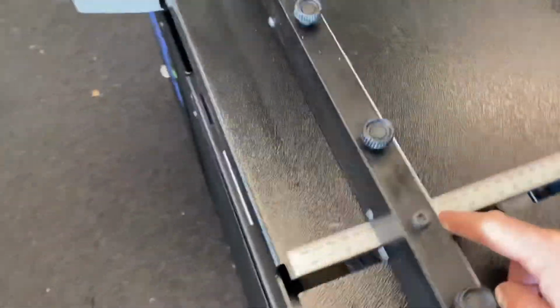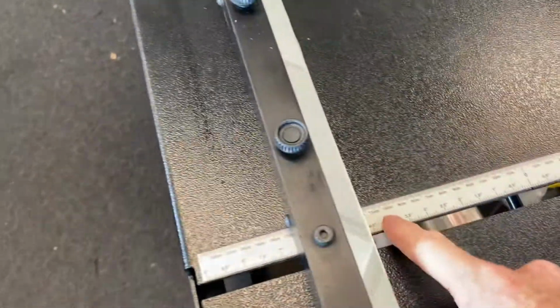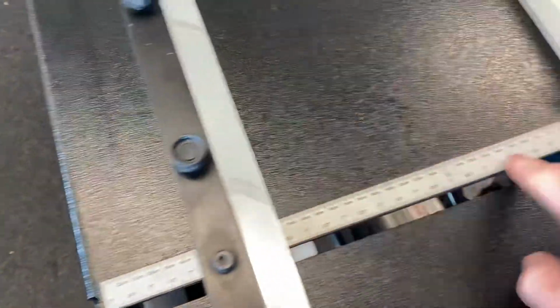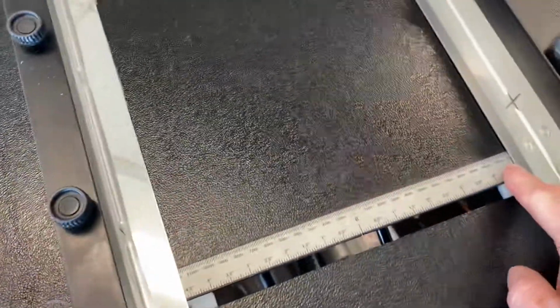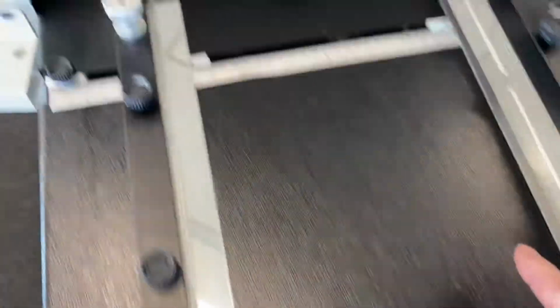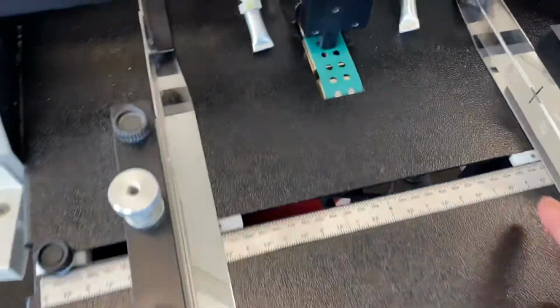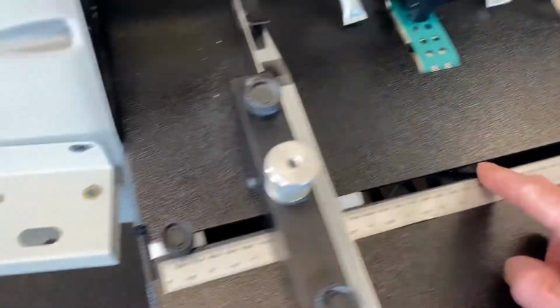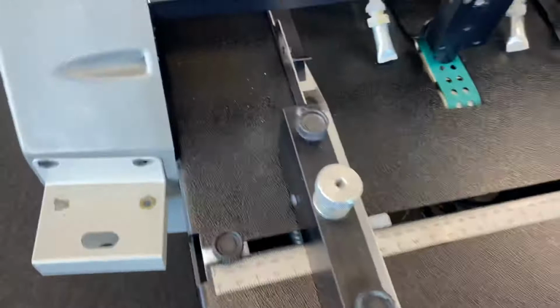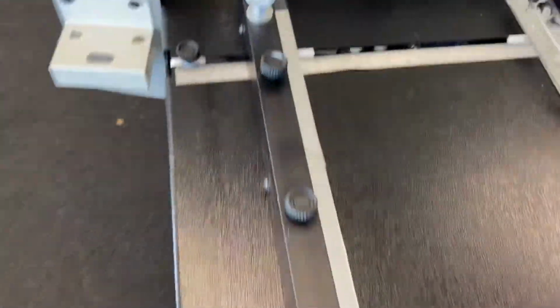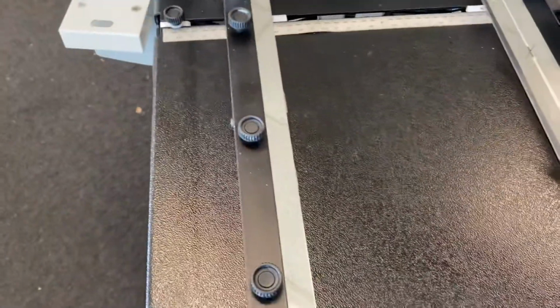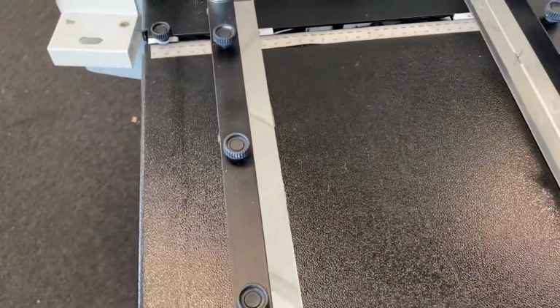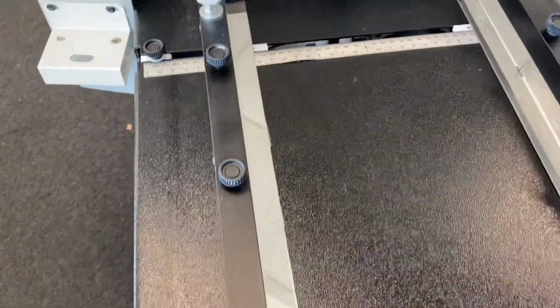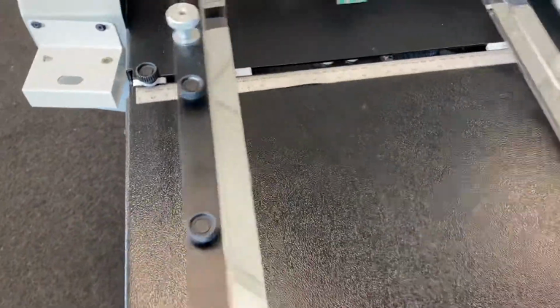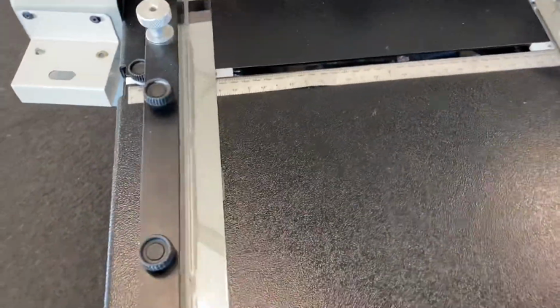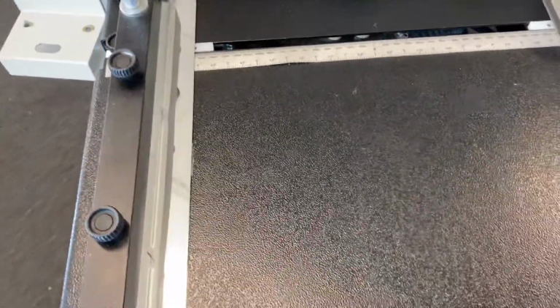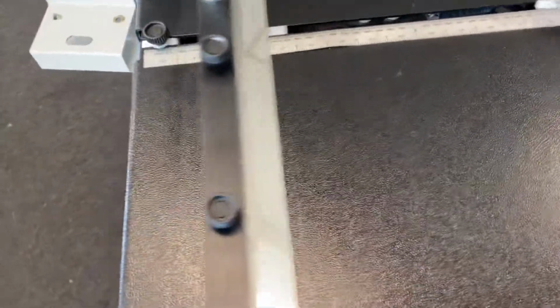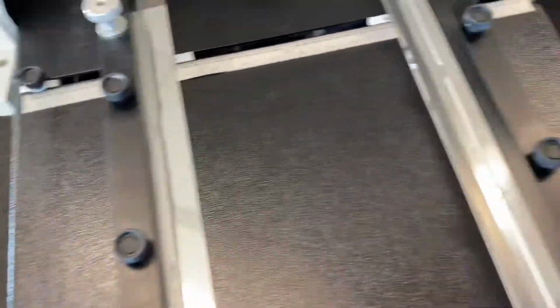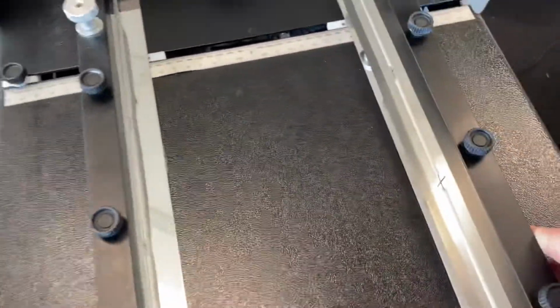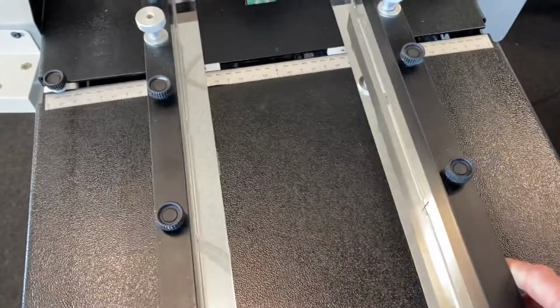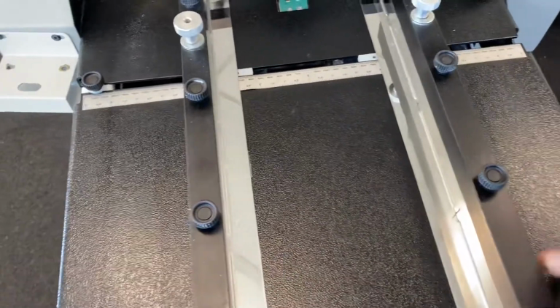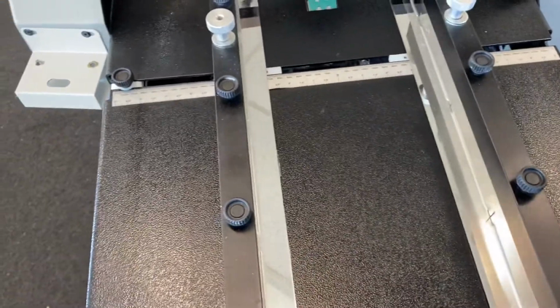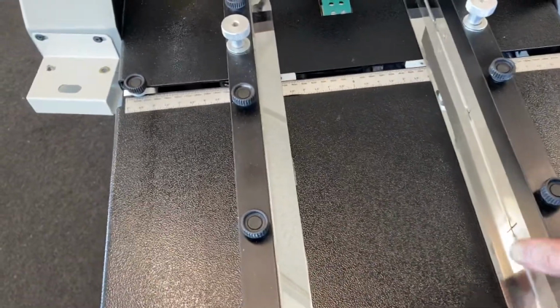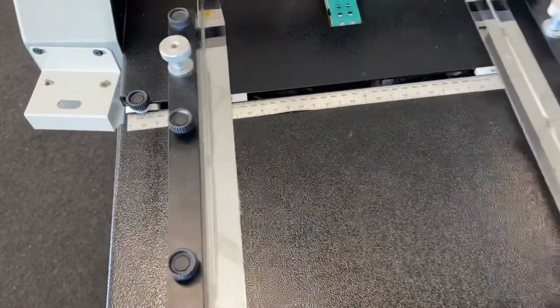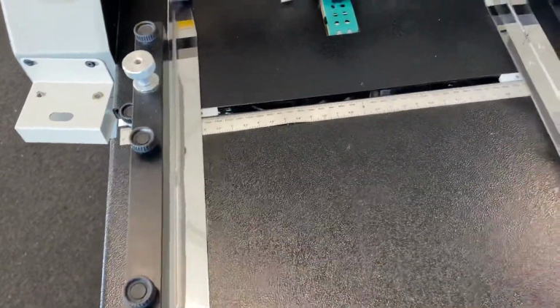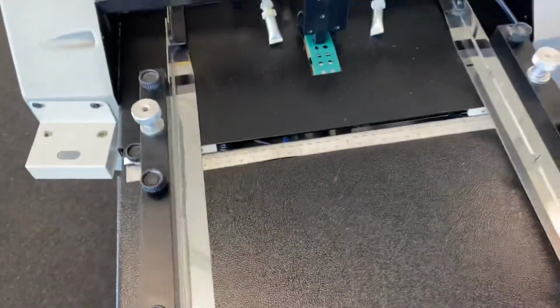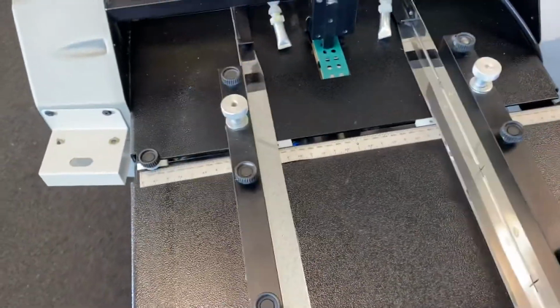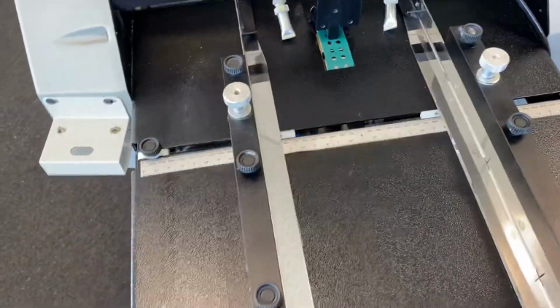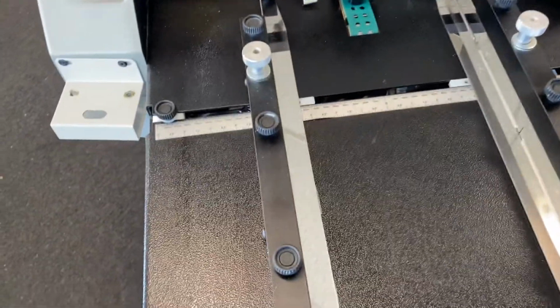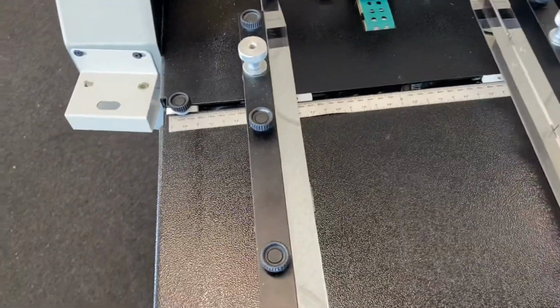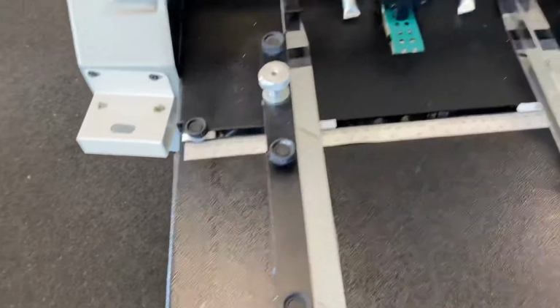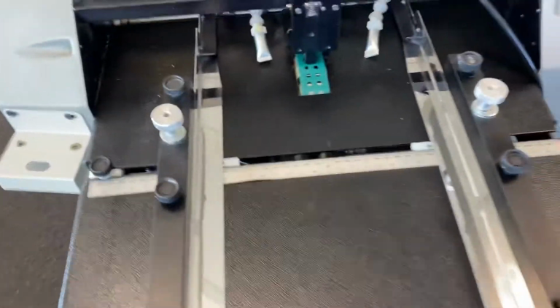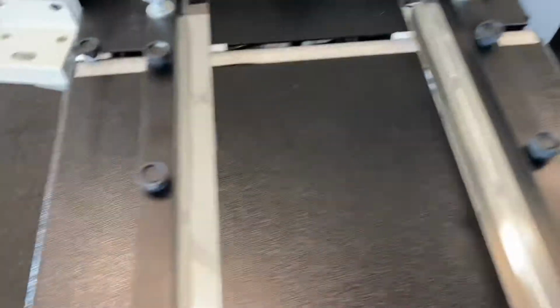These guys are on a tooth track here and here, with slots through the table, so when you set the machine up, both guides move together like that. Both work together because they're on a tooth track.